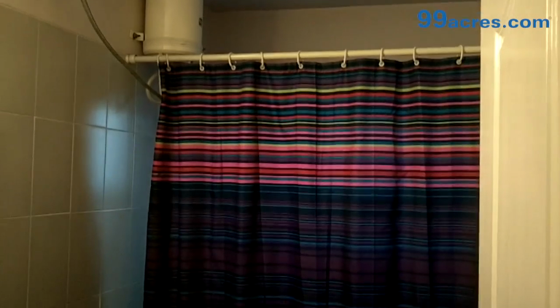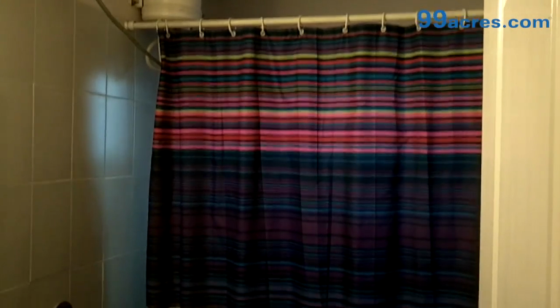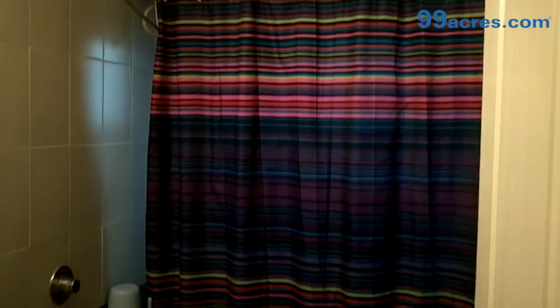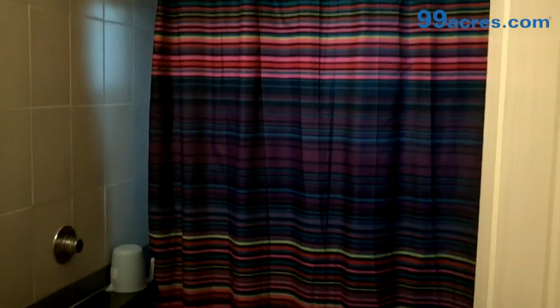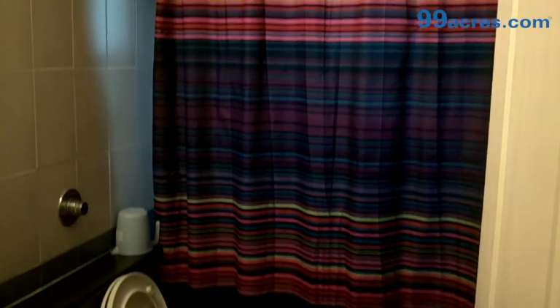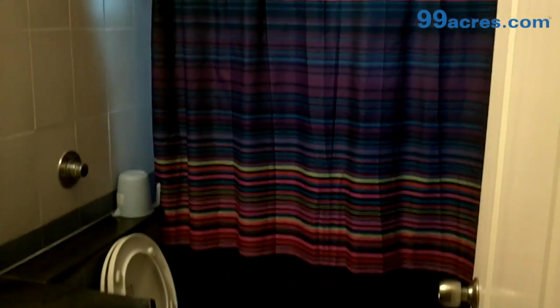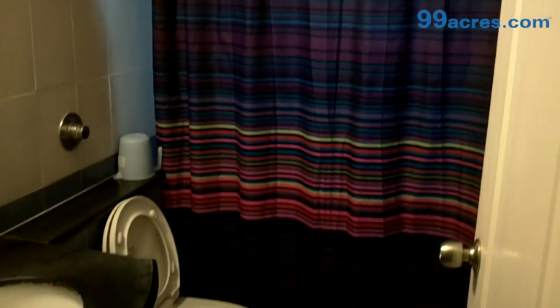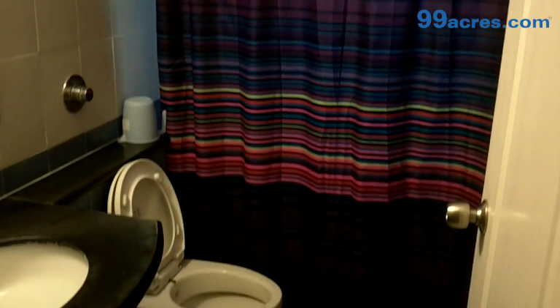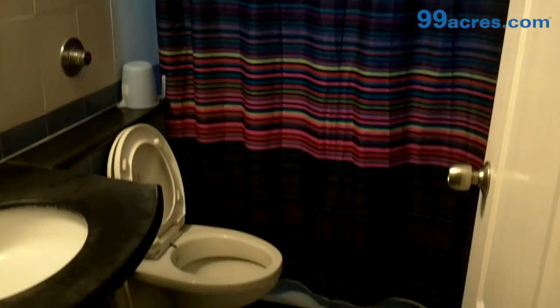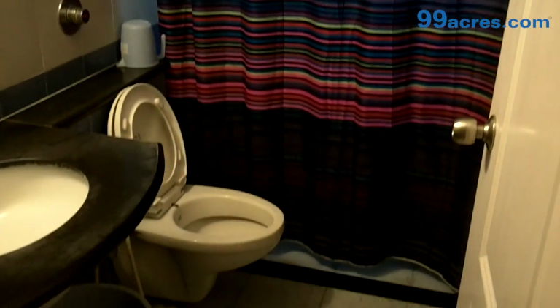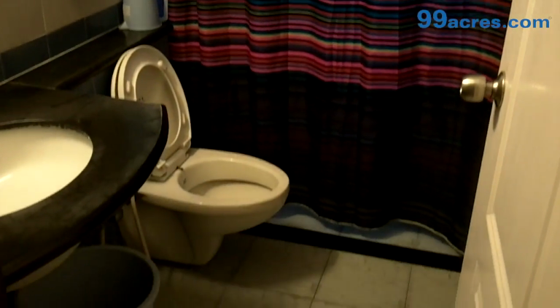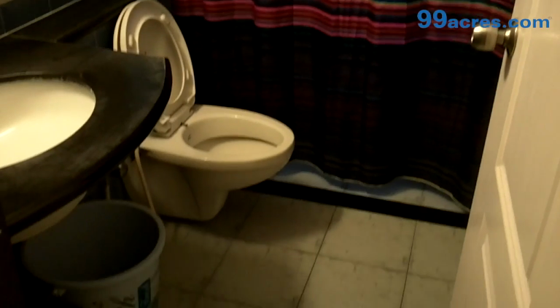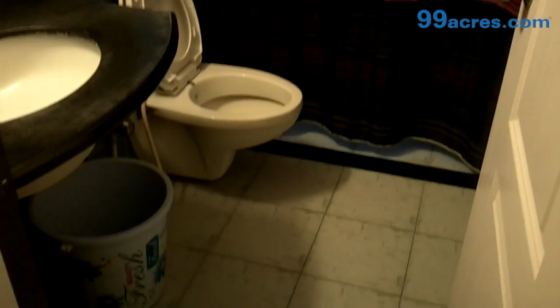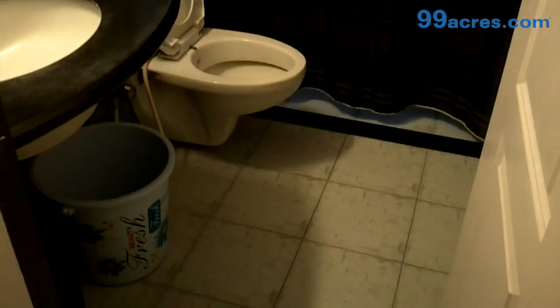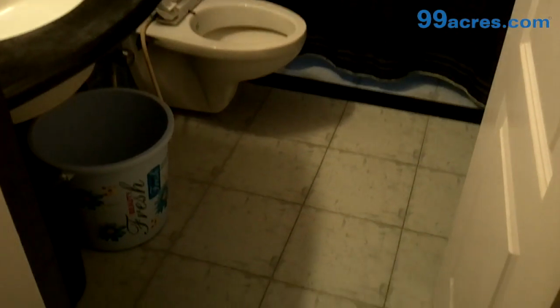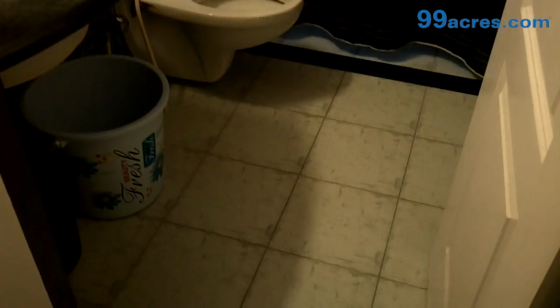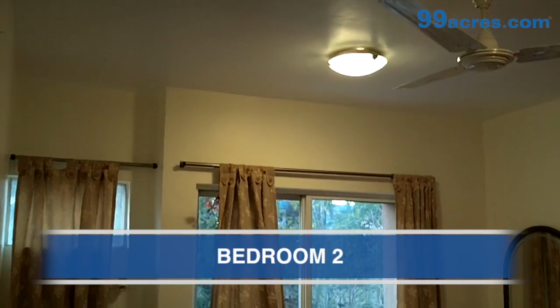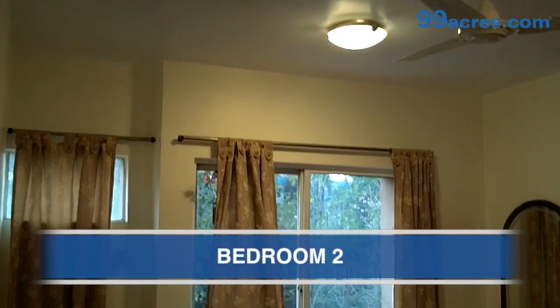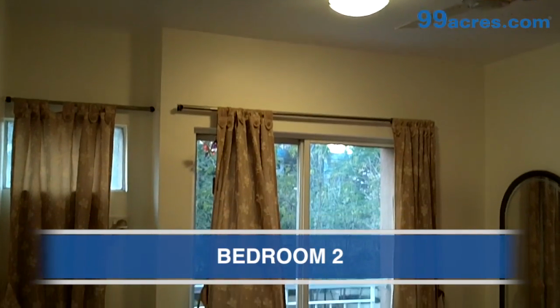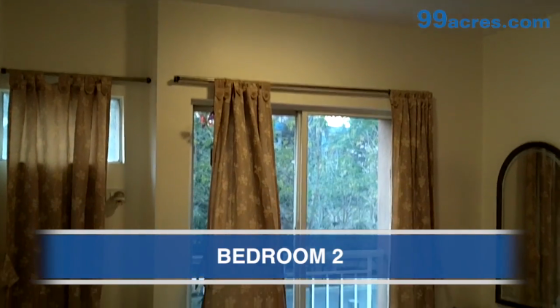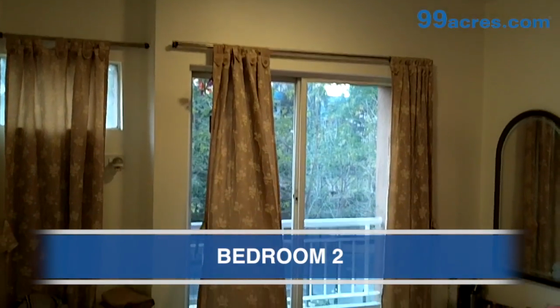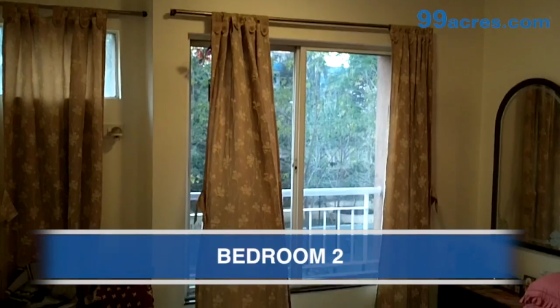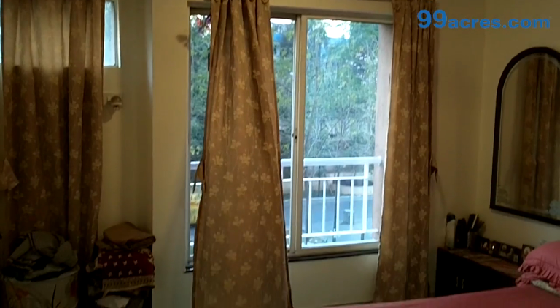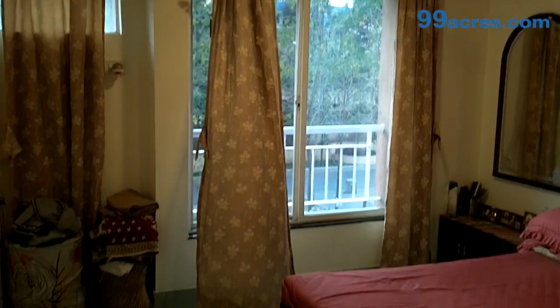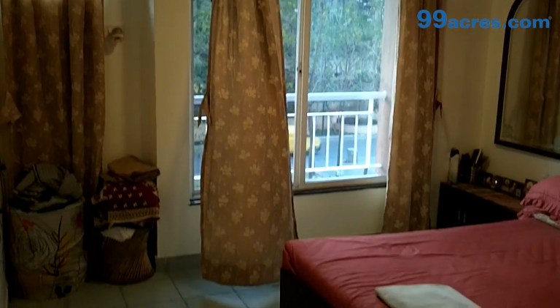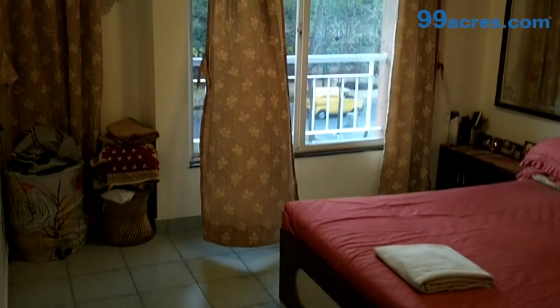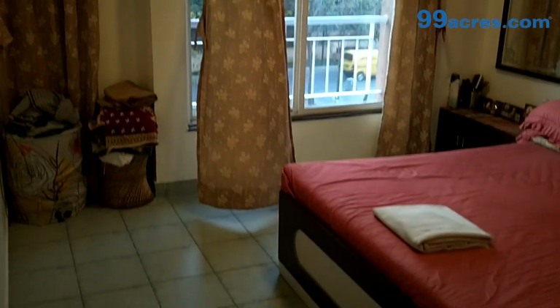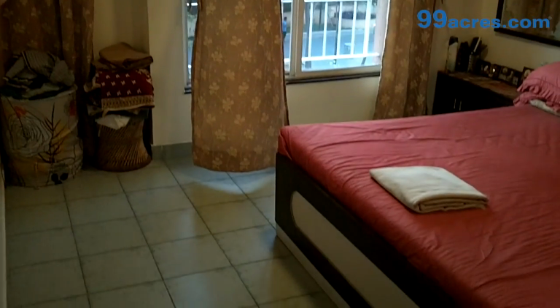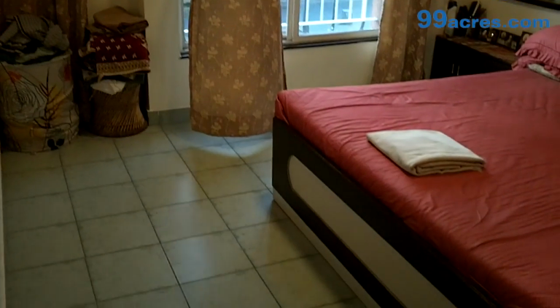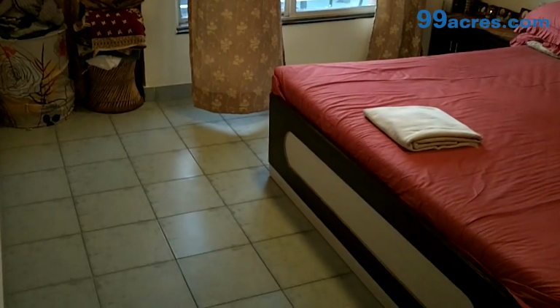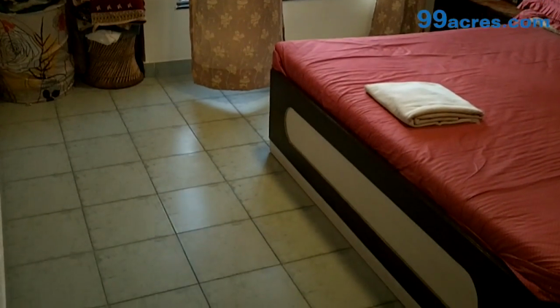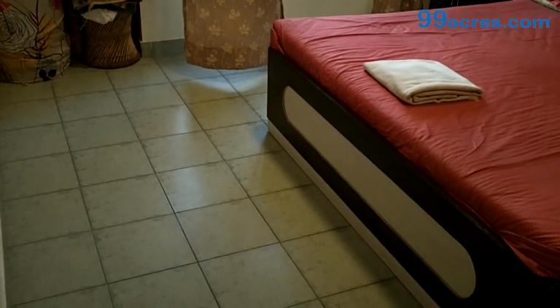This is the common bathroom of the apartment. This is the second bedroom.